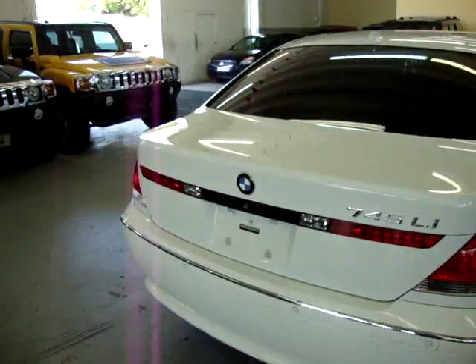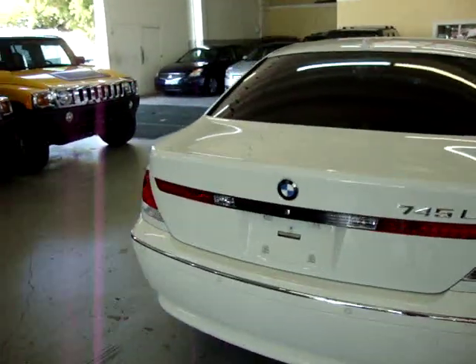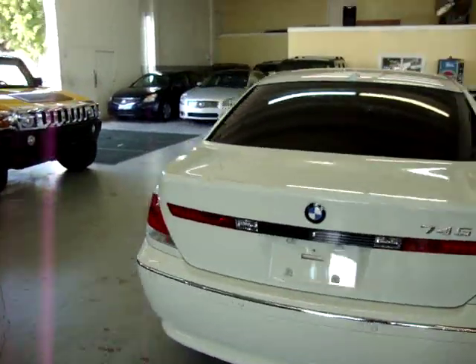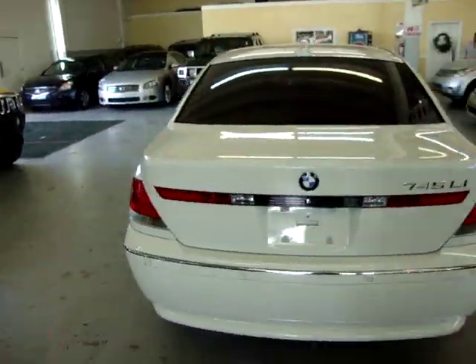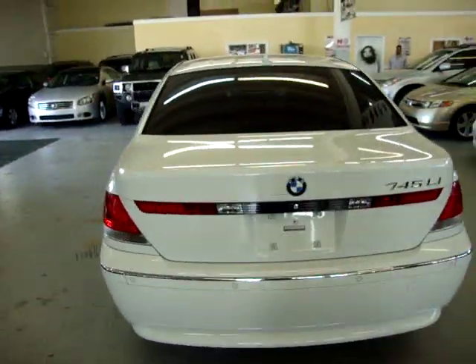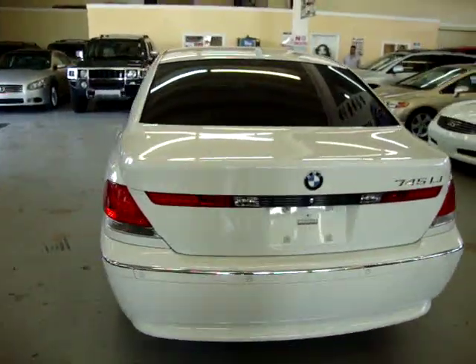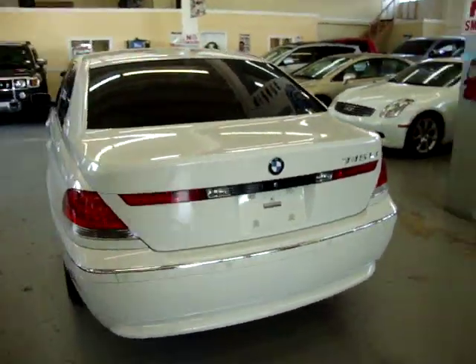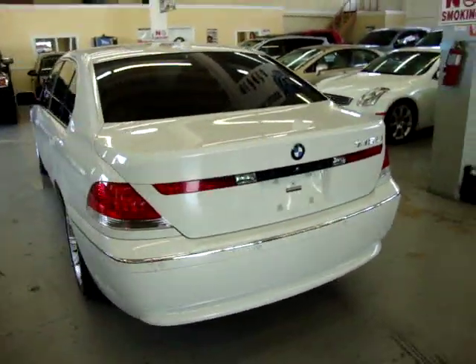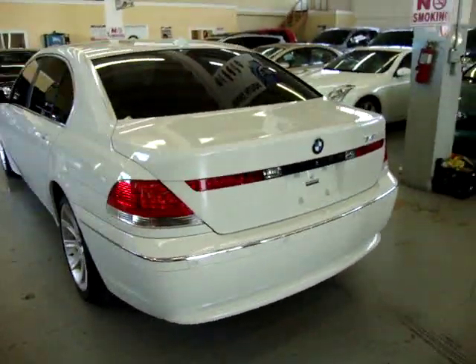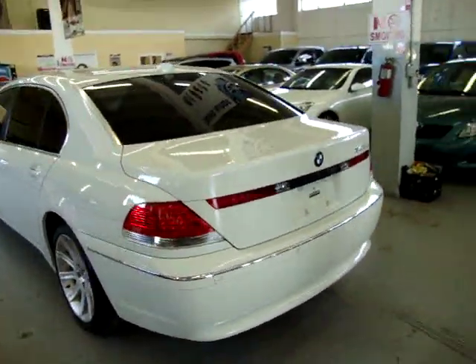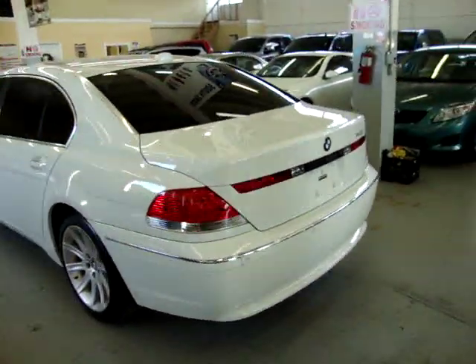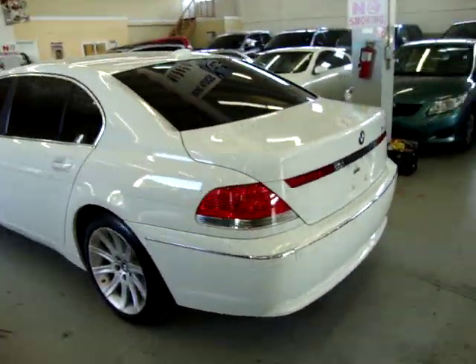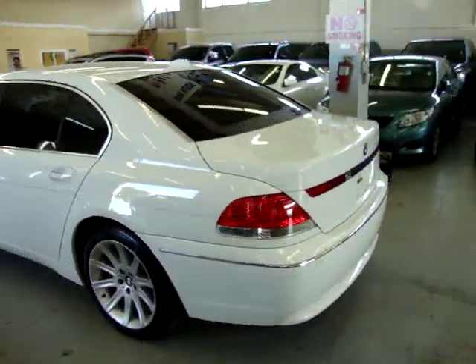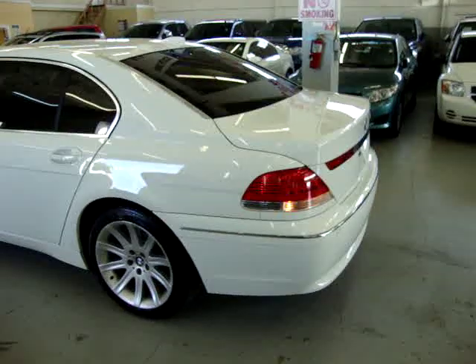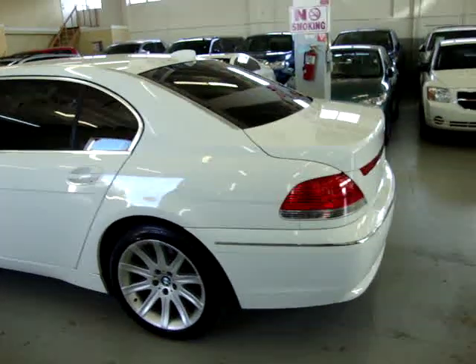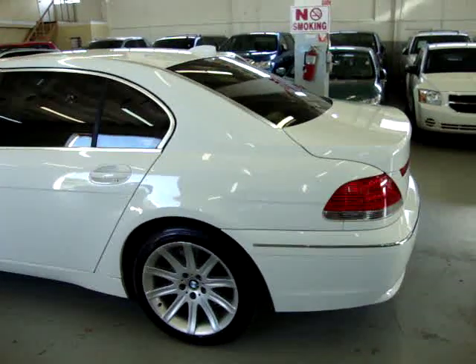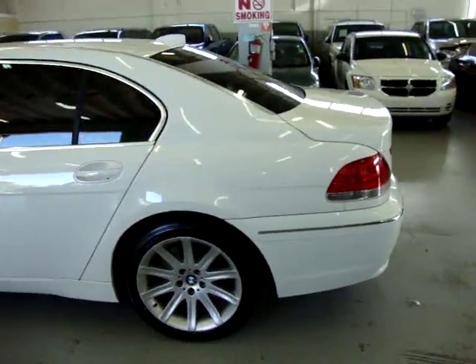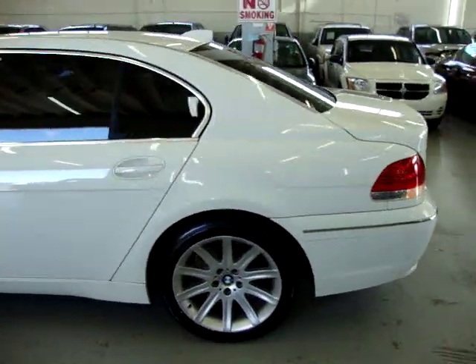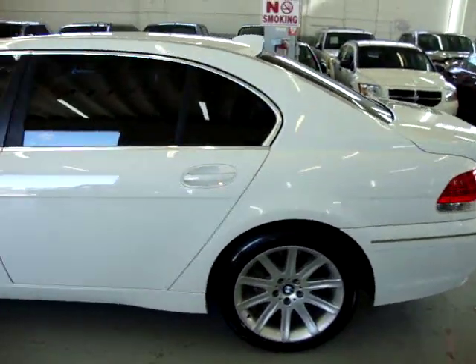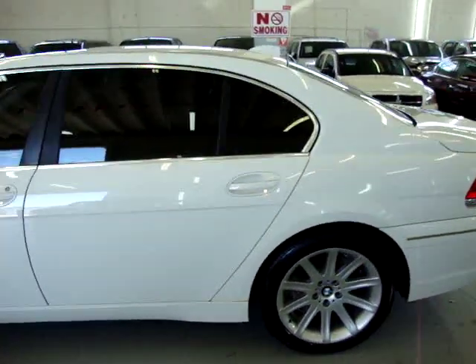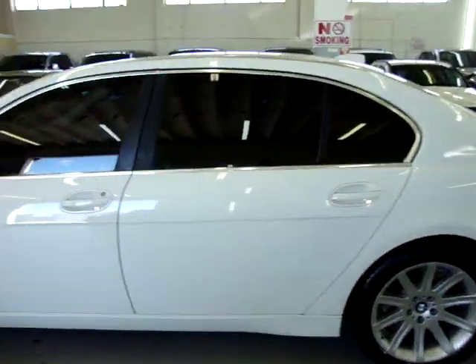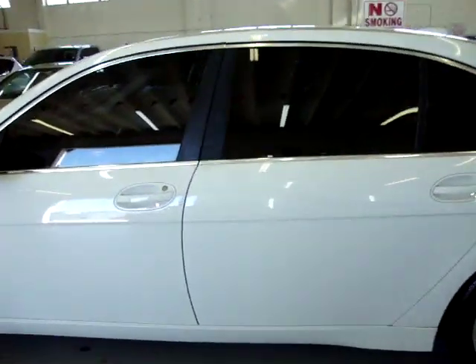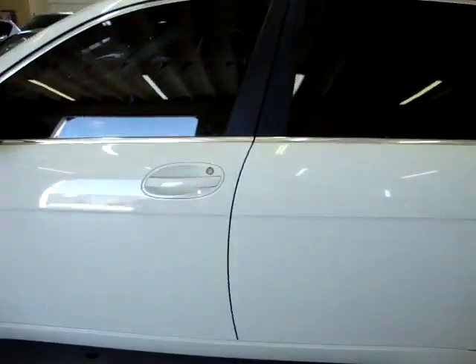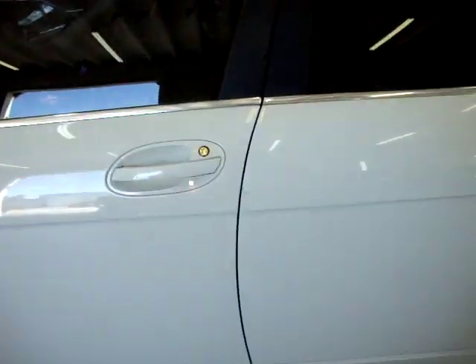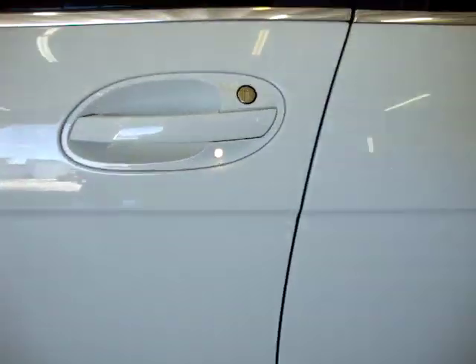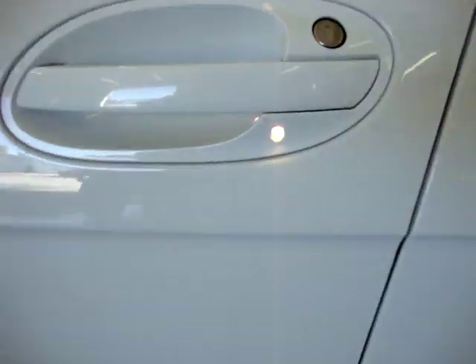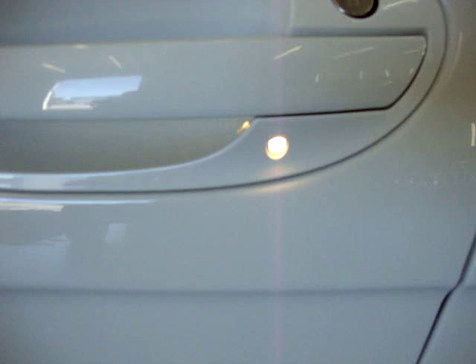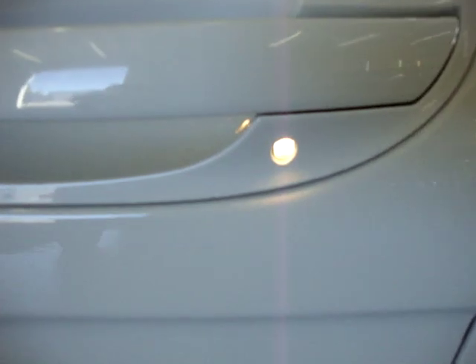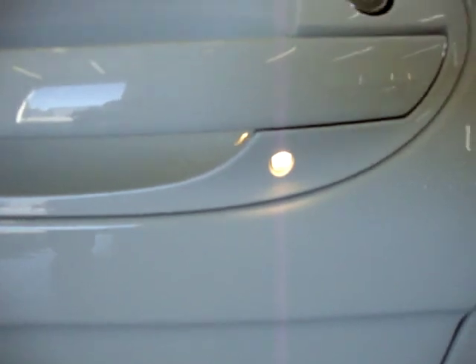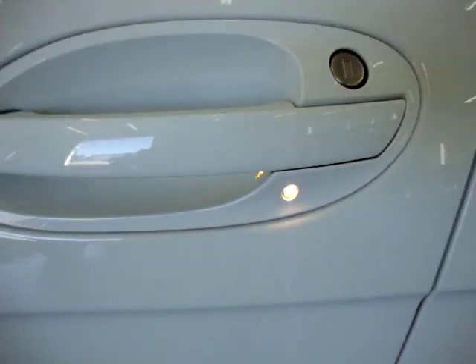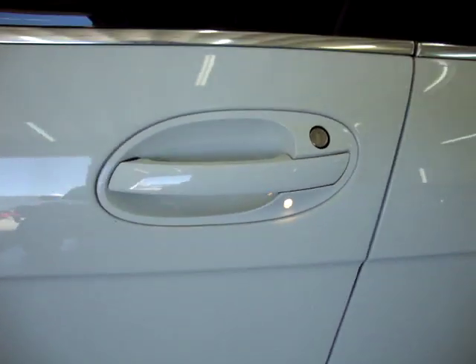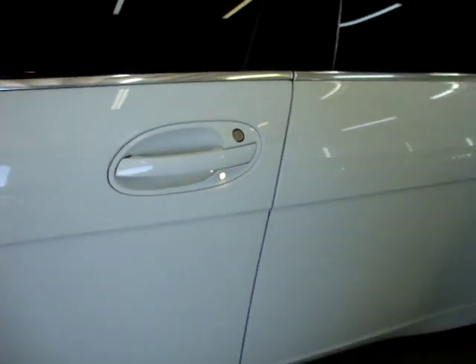Again, 305-218-5462. The website is VehicleMax.net. This is the little courtesy light I was speaking to you about - it's a little courtesy light so you can find the key hole.